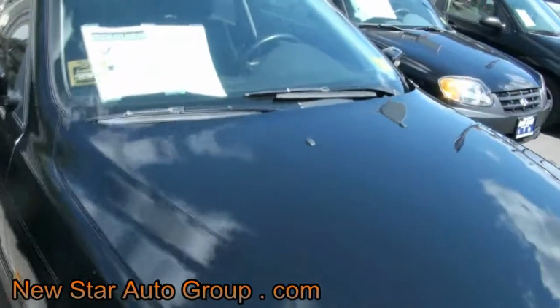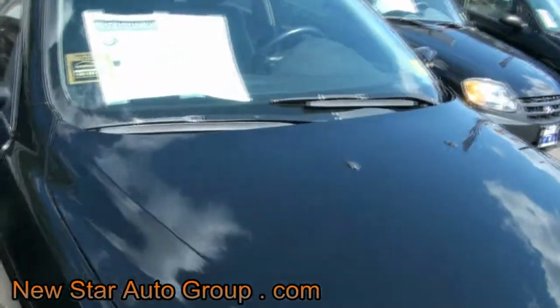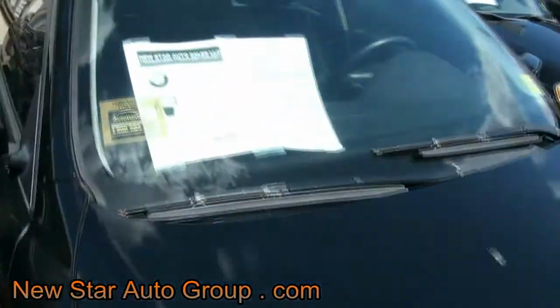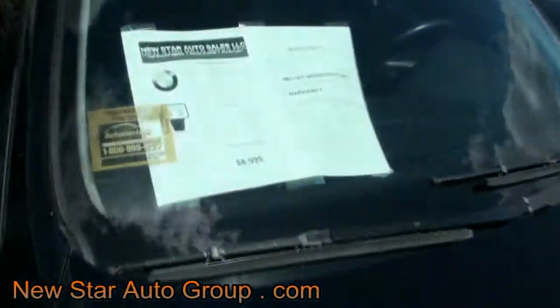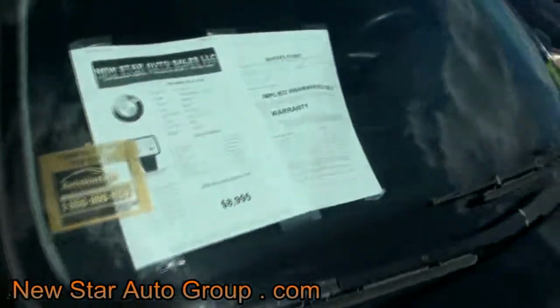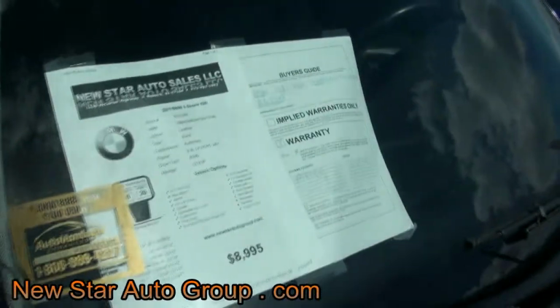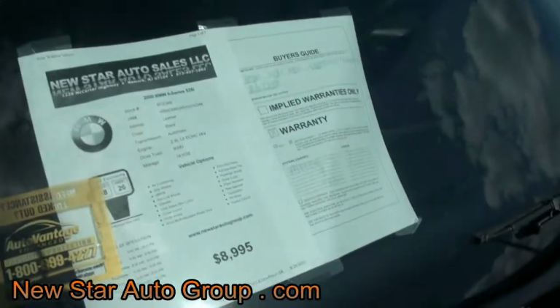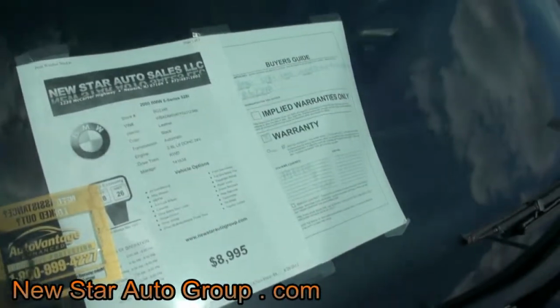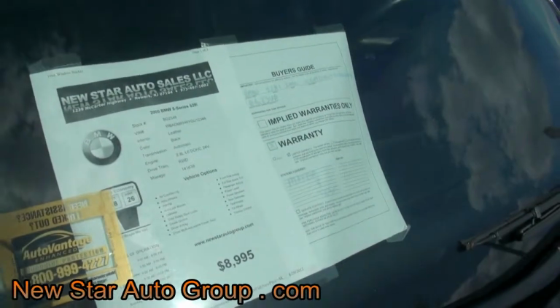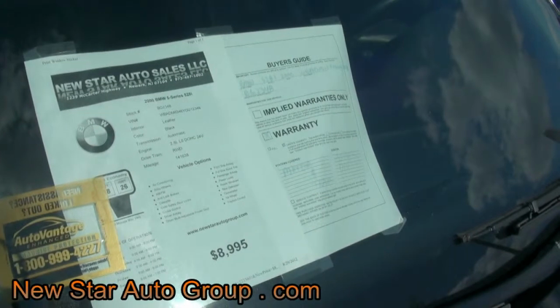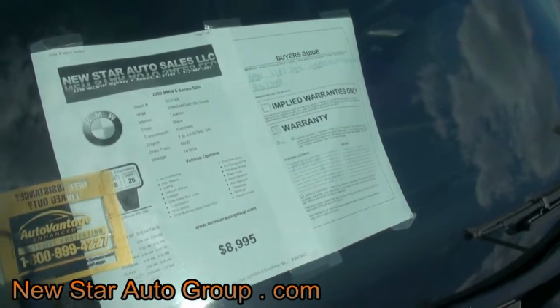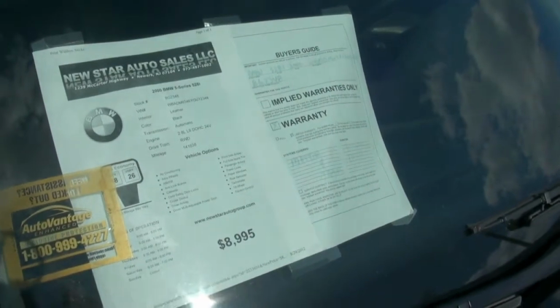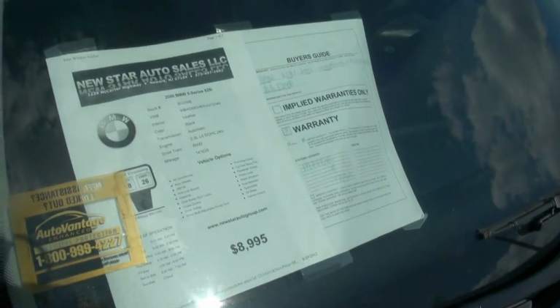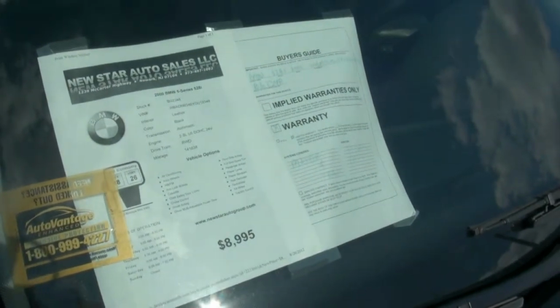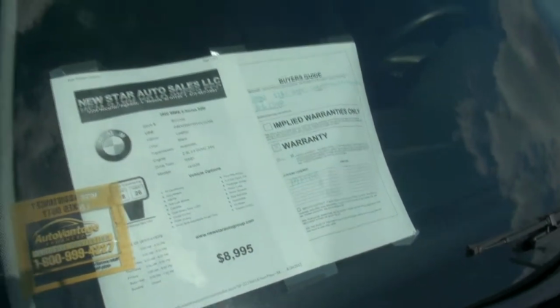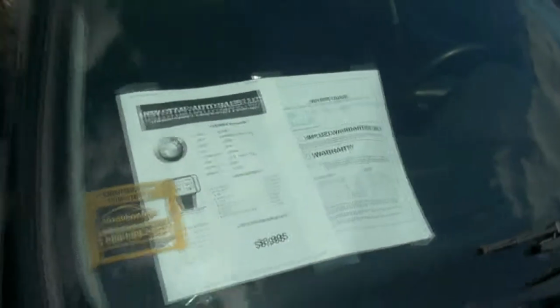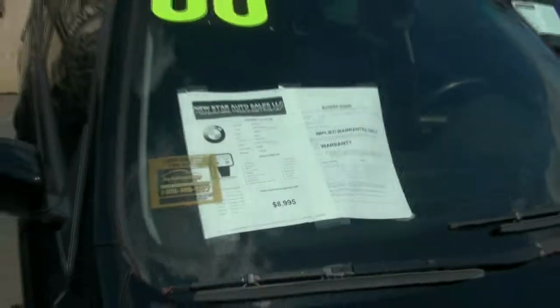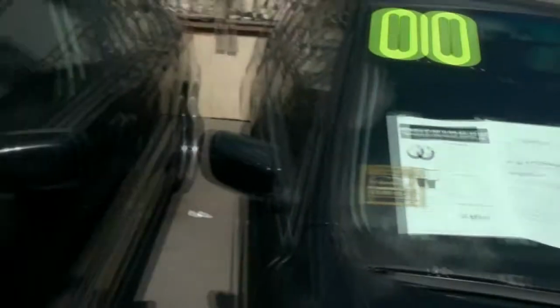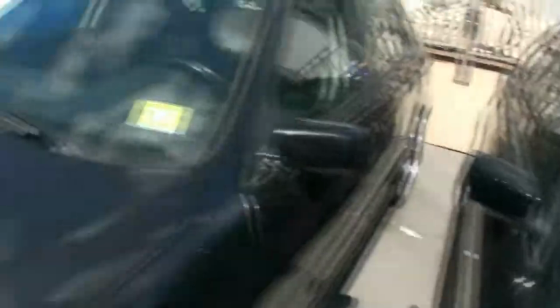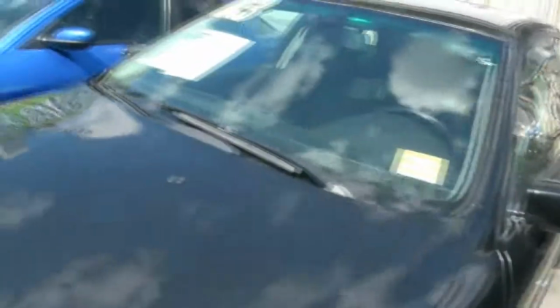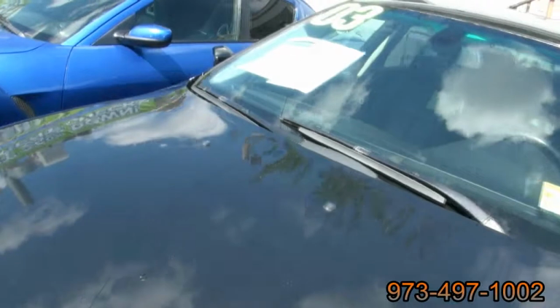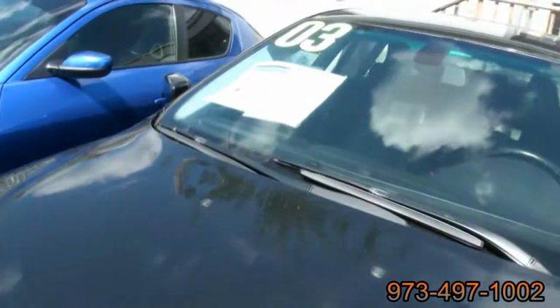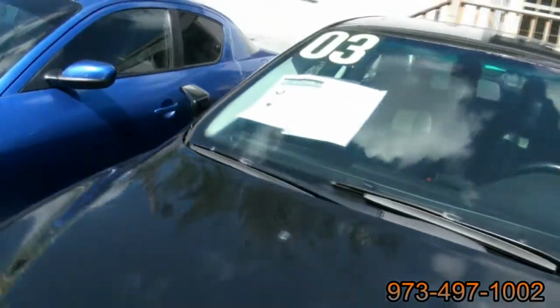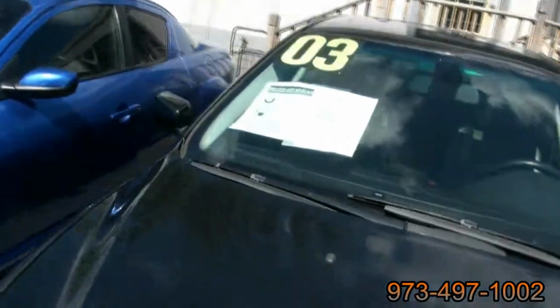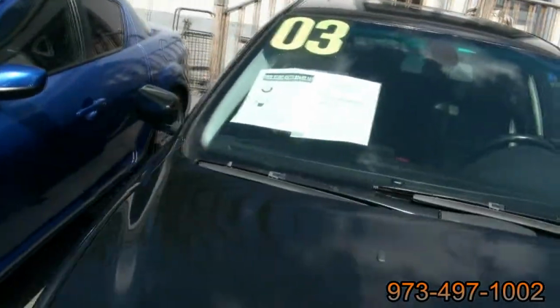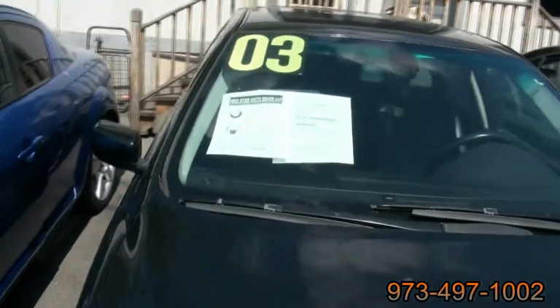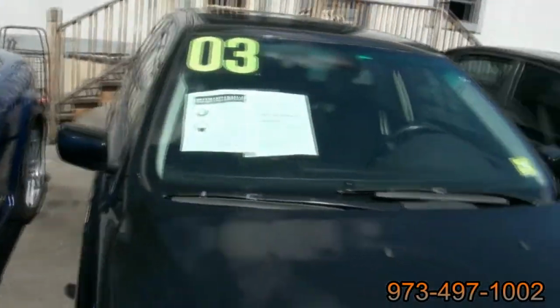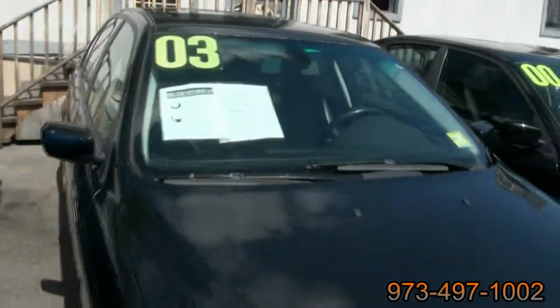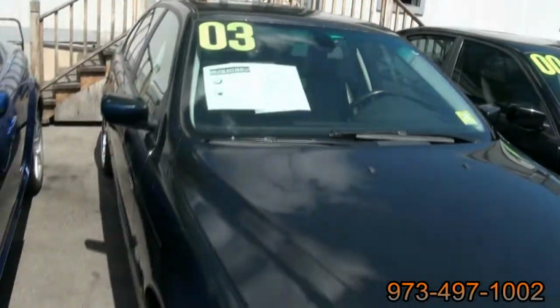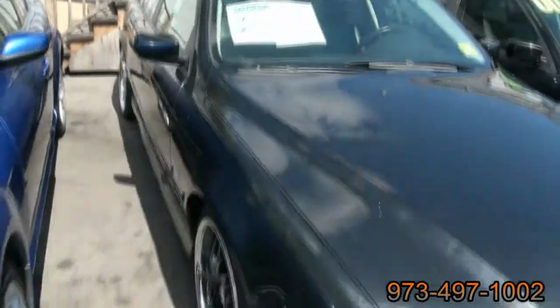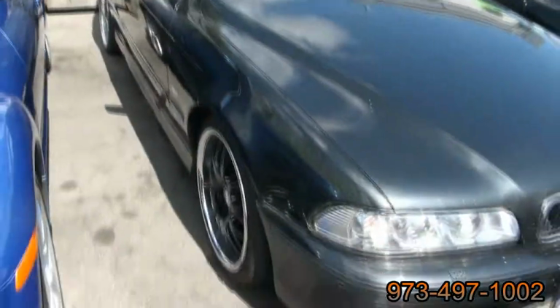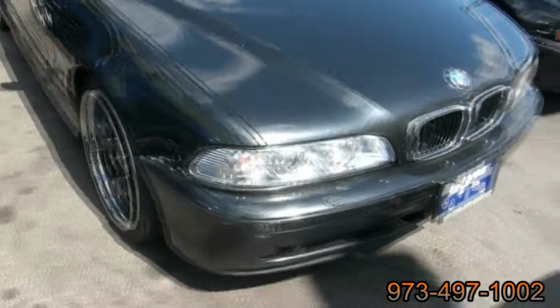So let's take a quick look at the specs. This 2000 528i has 141,000 miles. If this one doesn't suit you, we also have this other one right next to it — a 2003 530i — so you definitely have a little bit of room to make a decision.